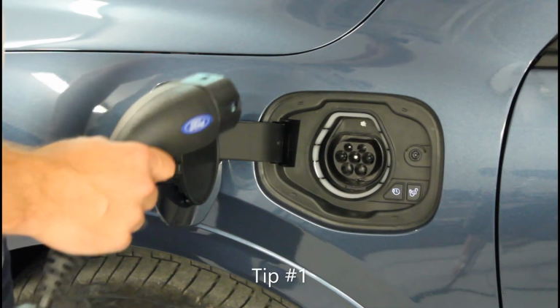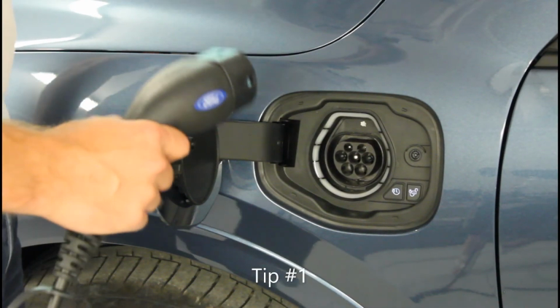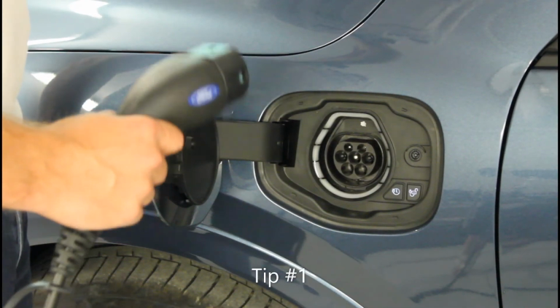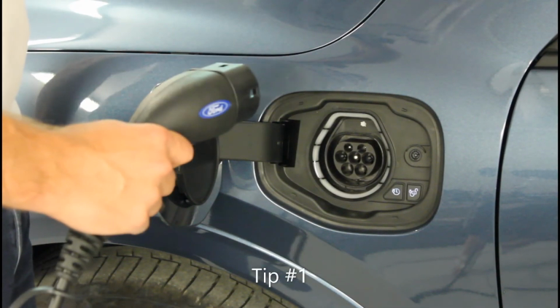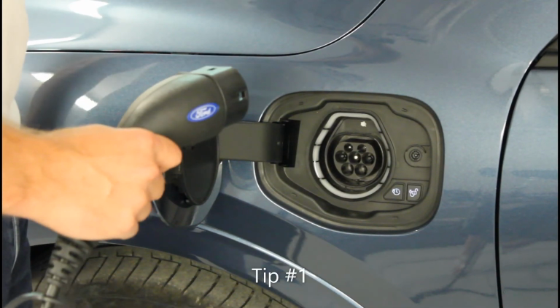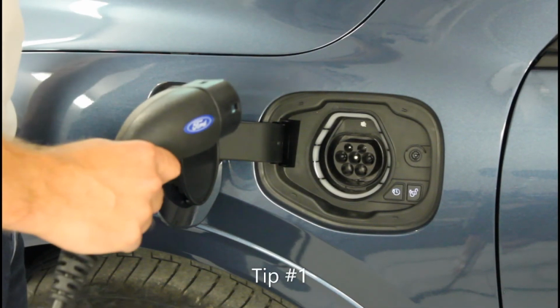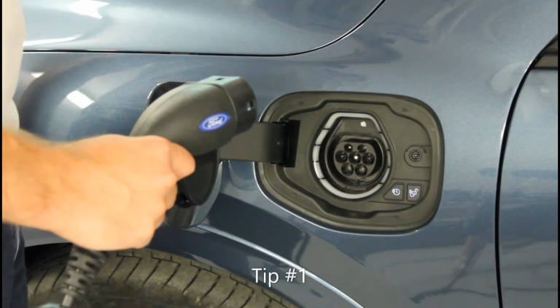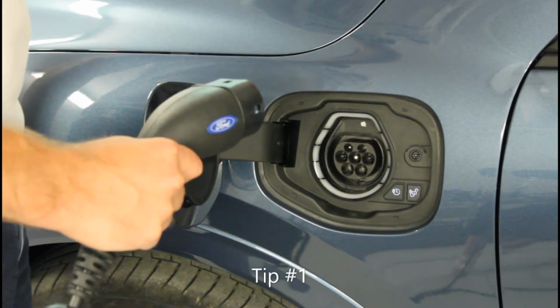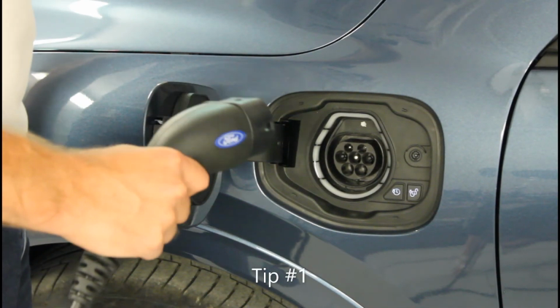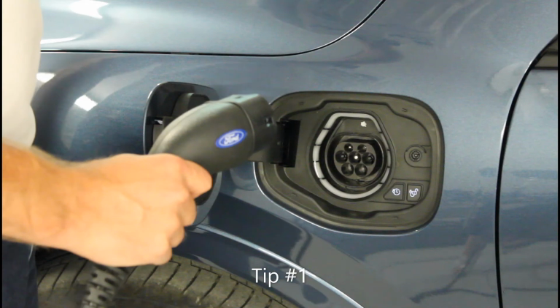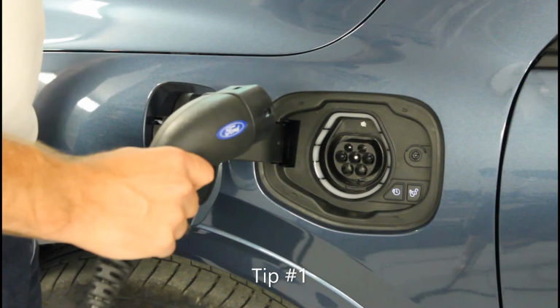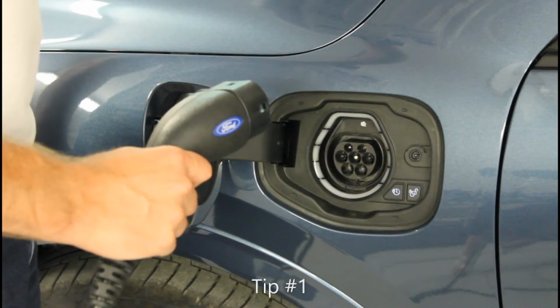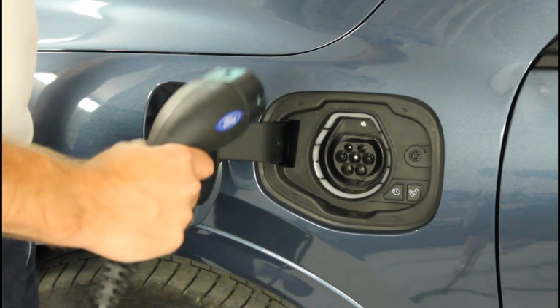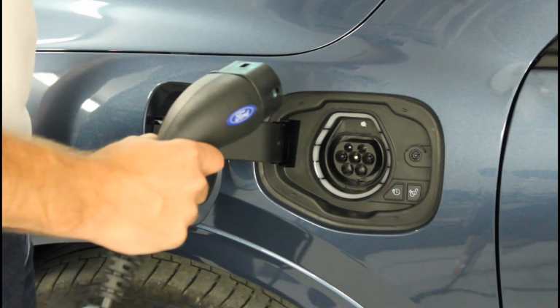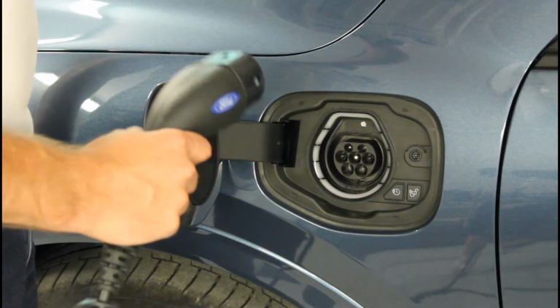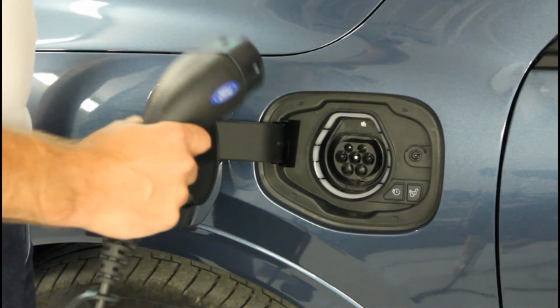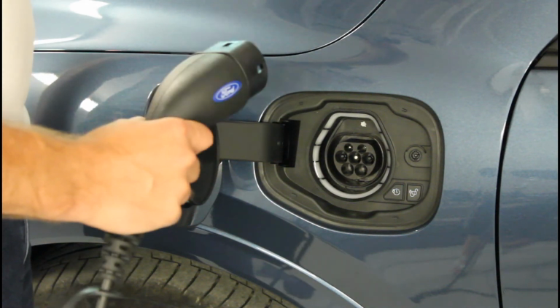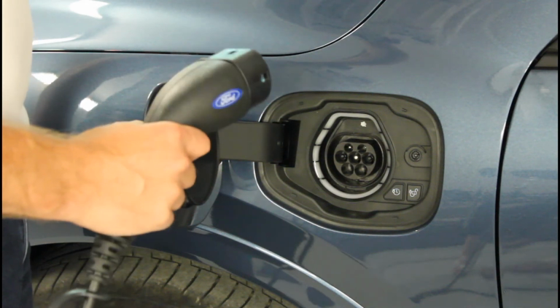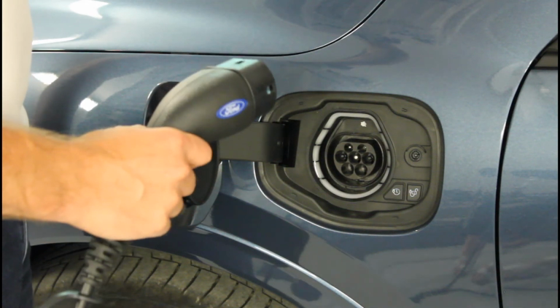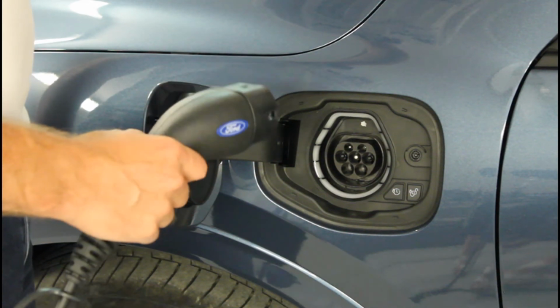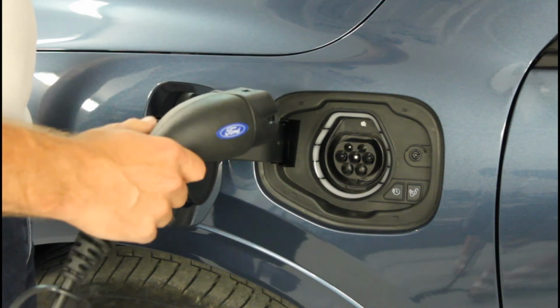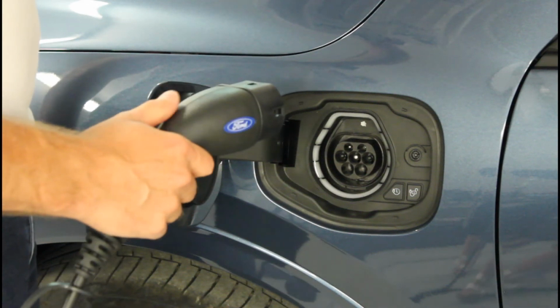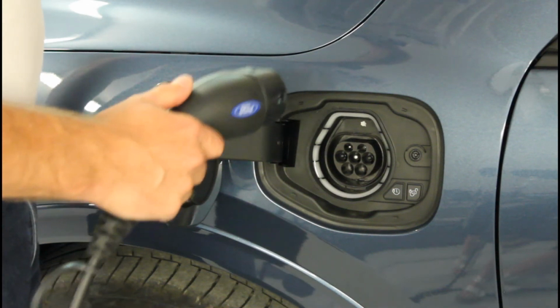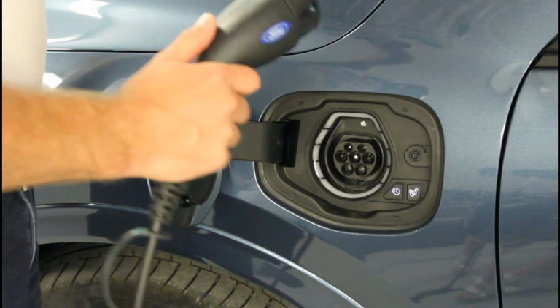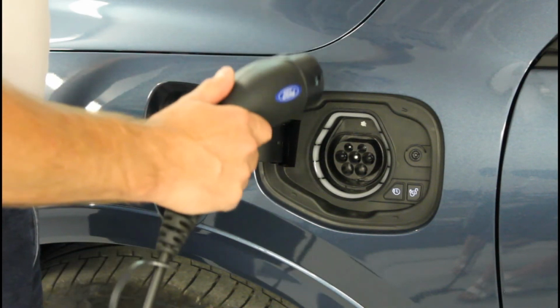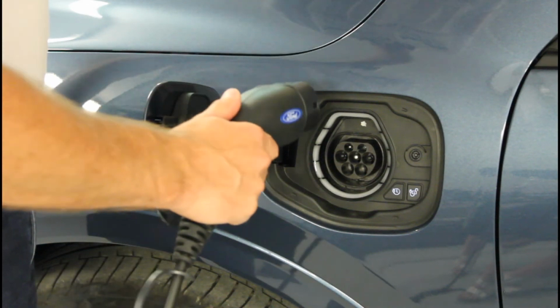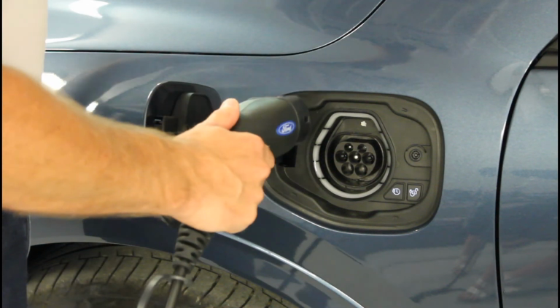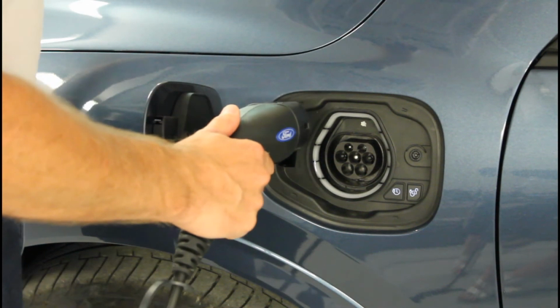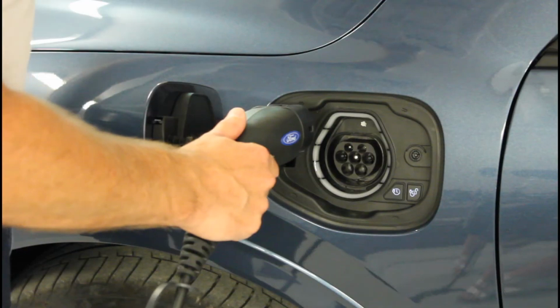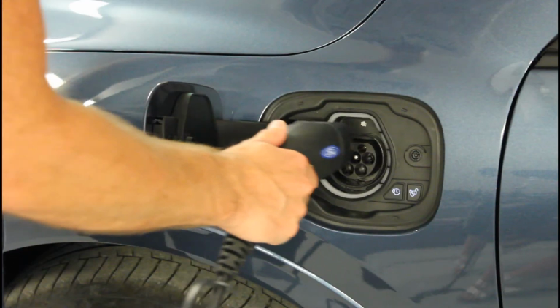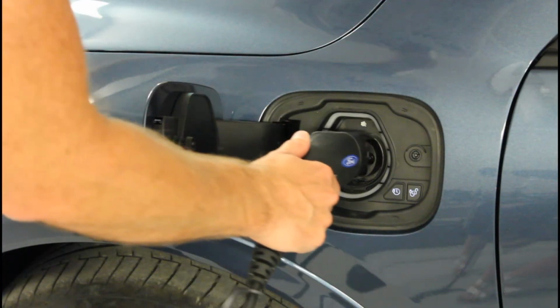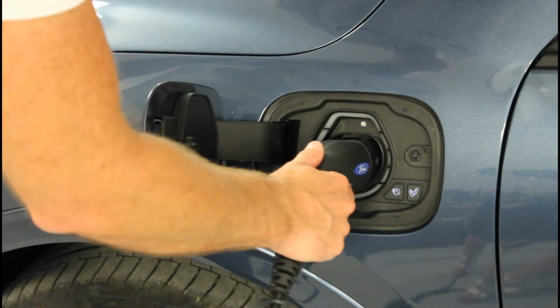If the connector isn't fully inserted, it will not lock and the charging will not start. Then you might have an orange light in the light ring as well.